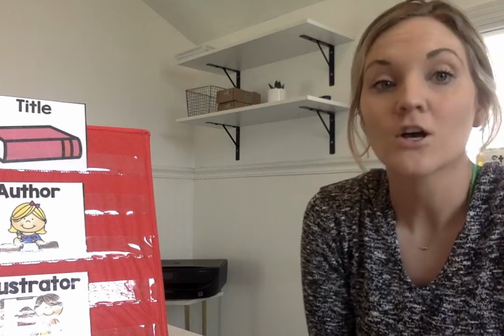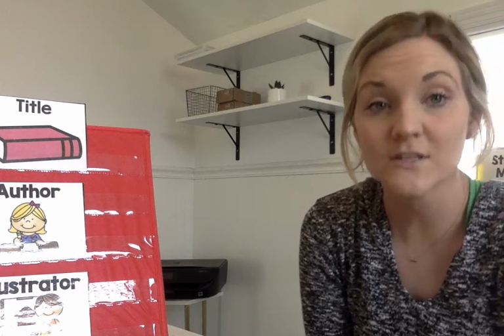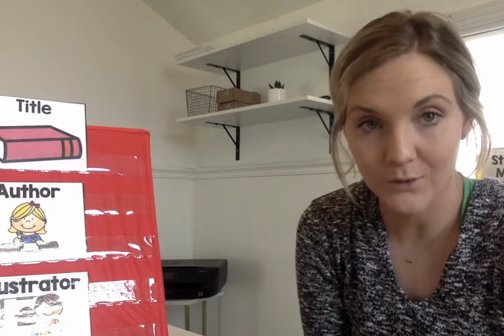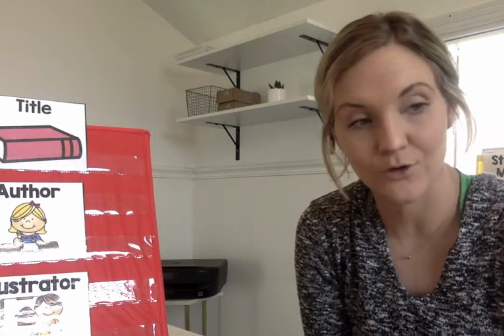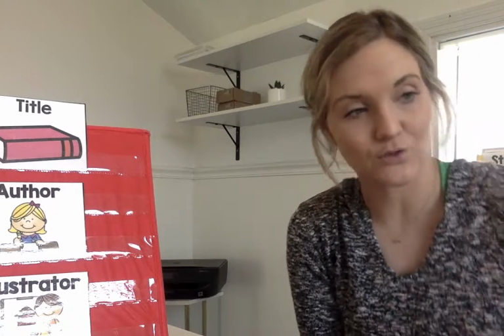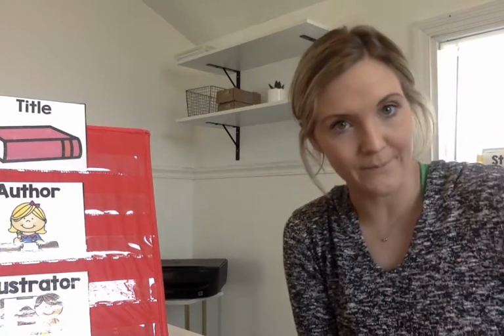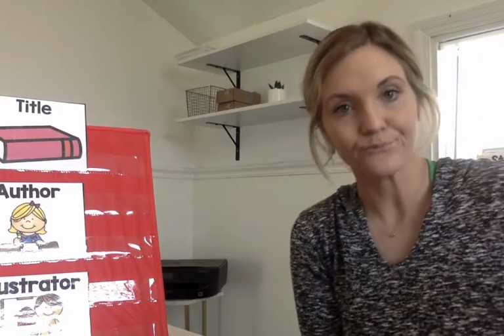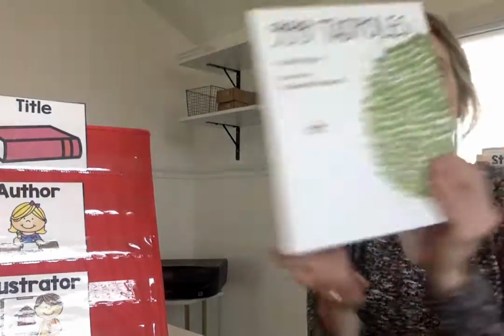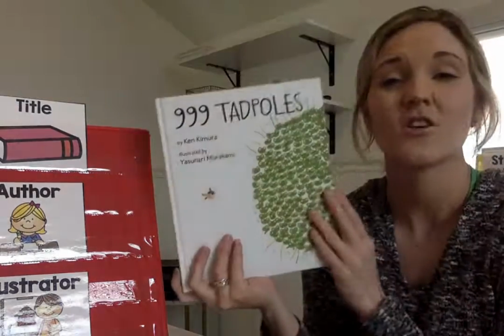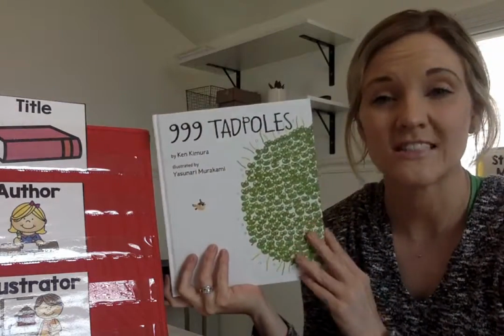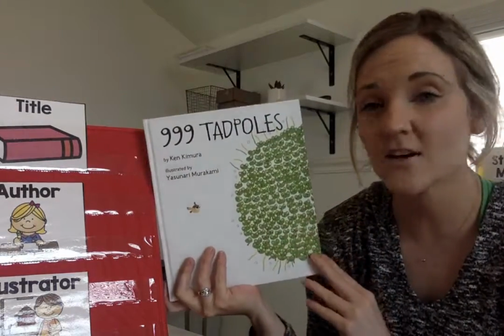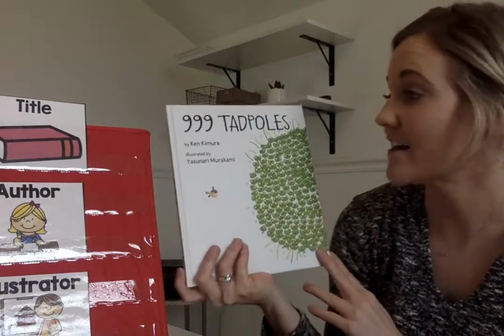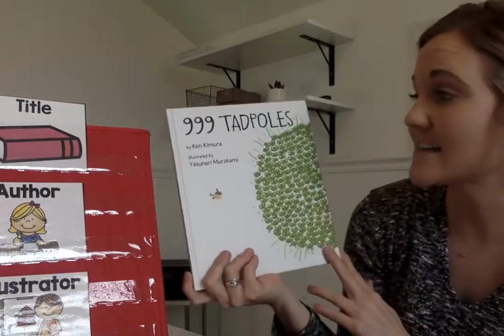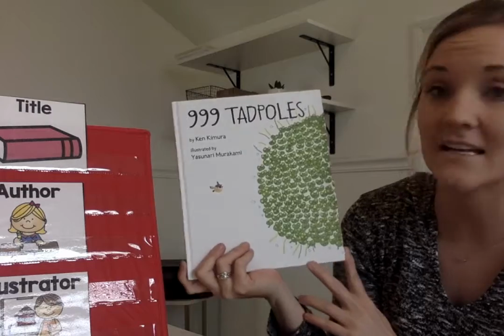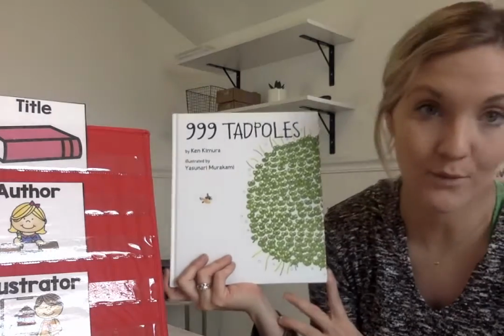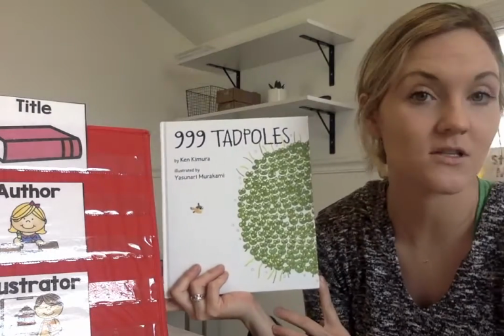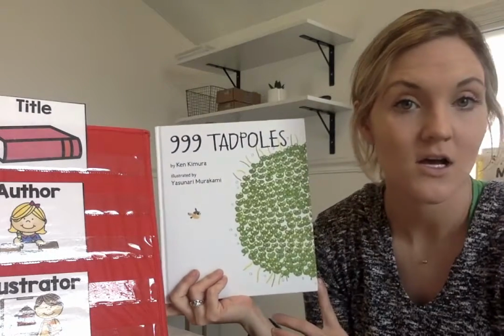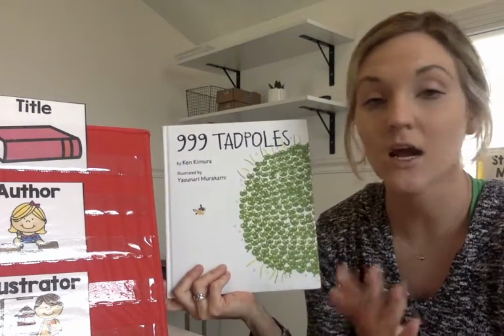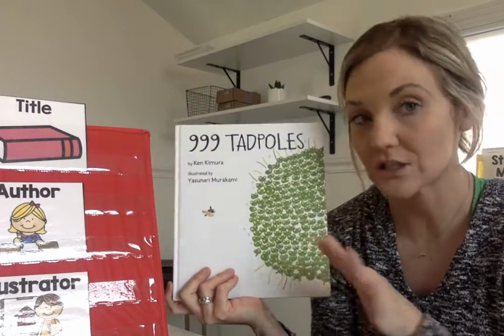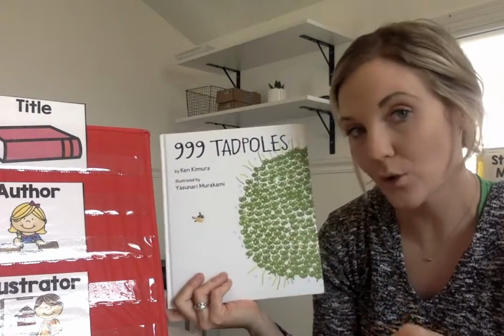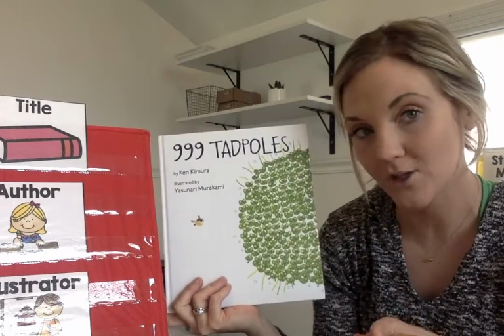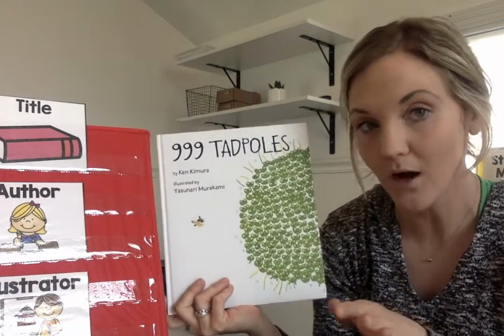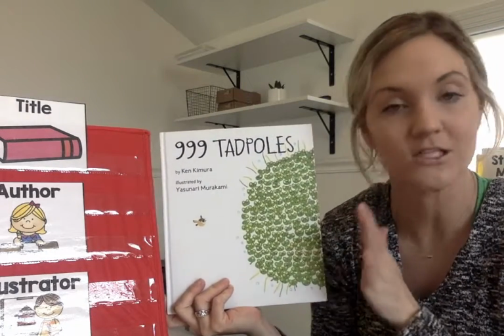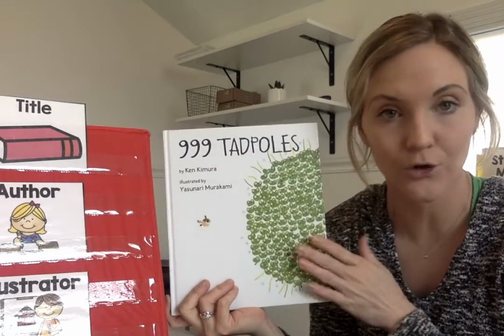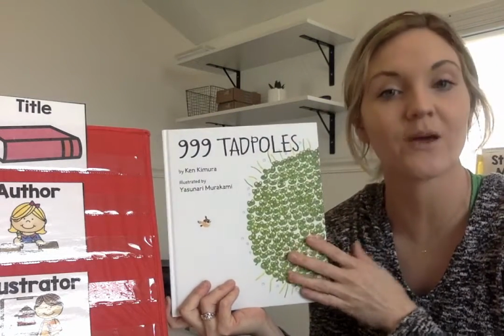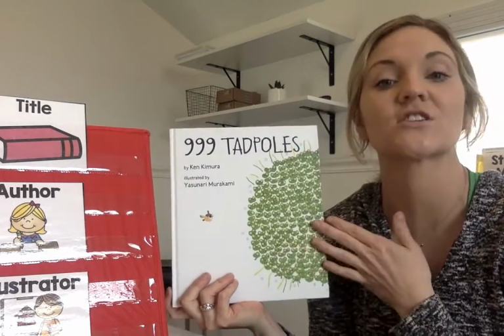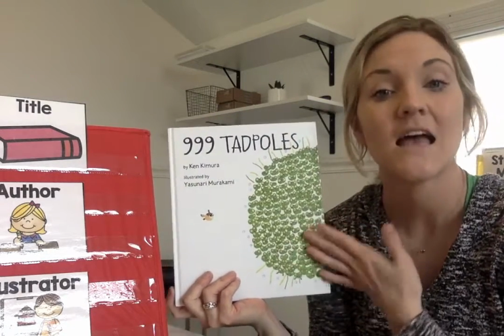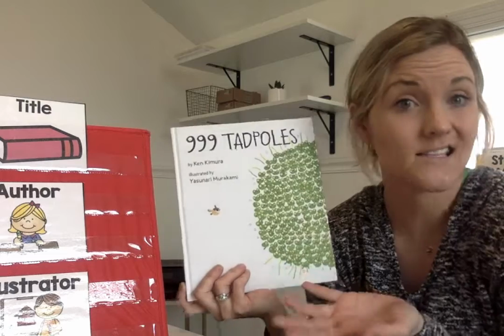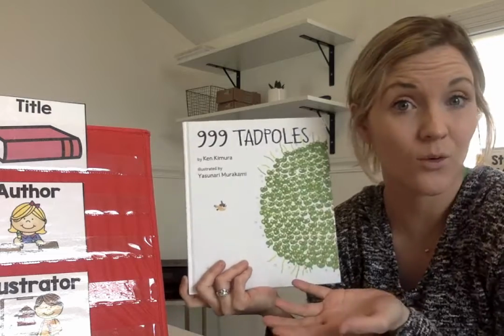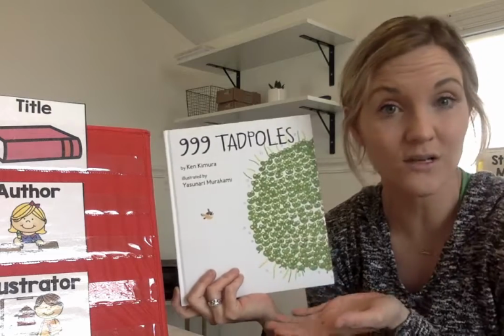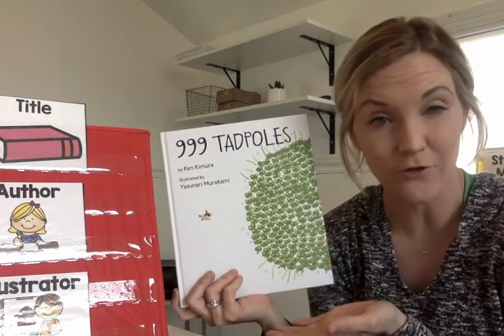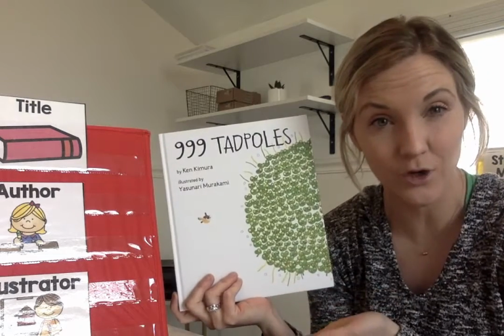This week we're going to read a story called 999 Tadpoles. Today we're just going to do a picture walk — we're just going to look through the pictures and see what we notice about the story.